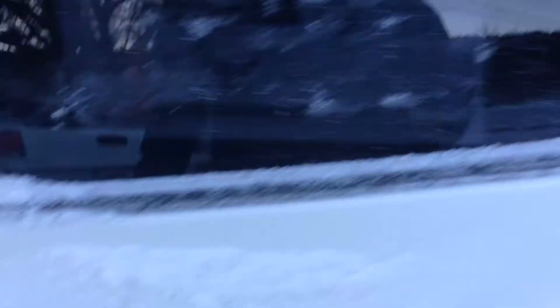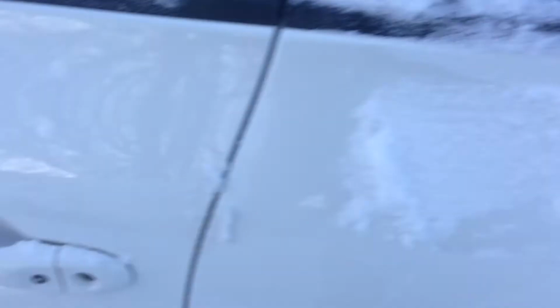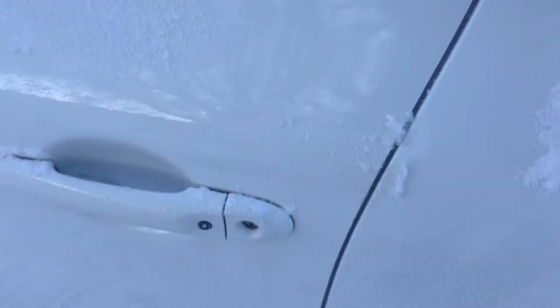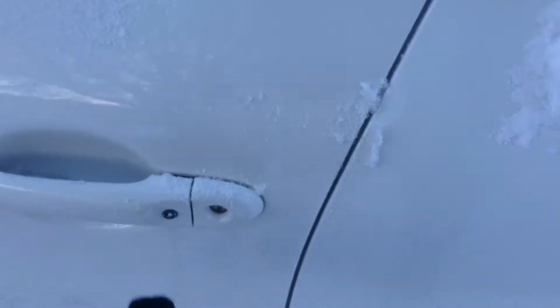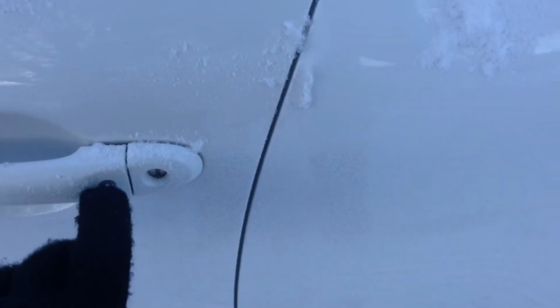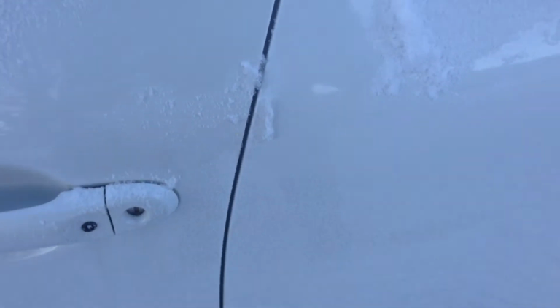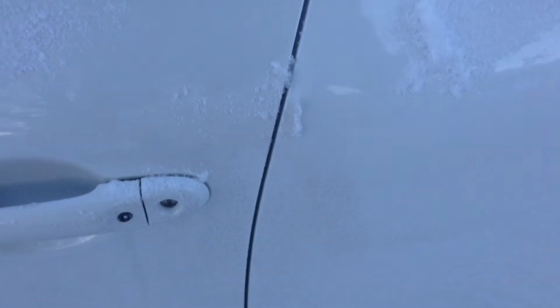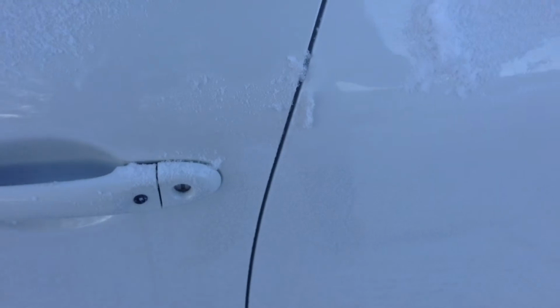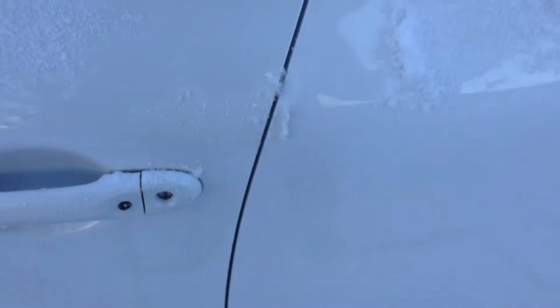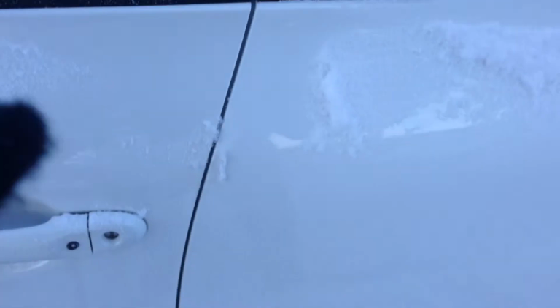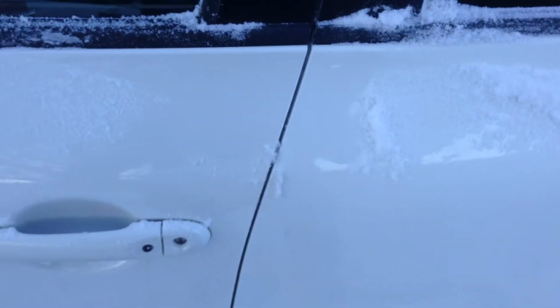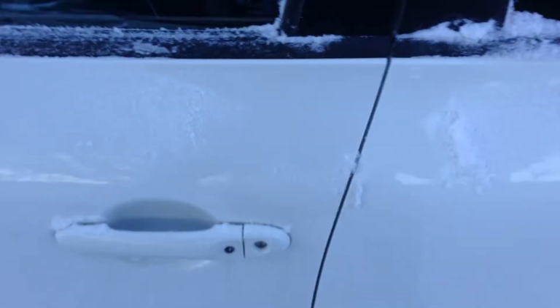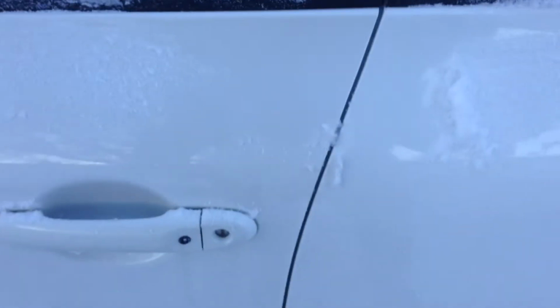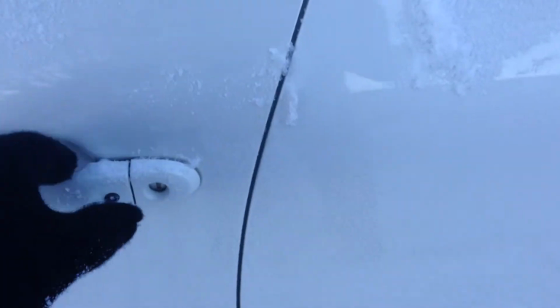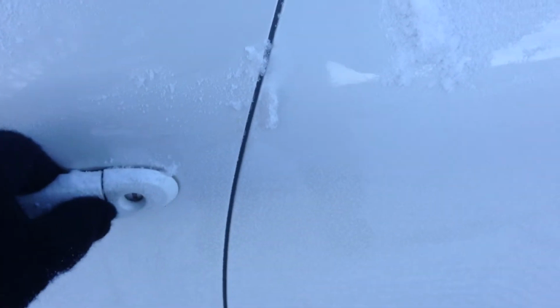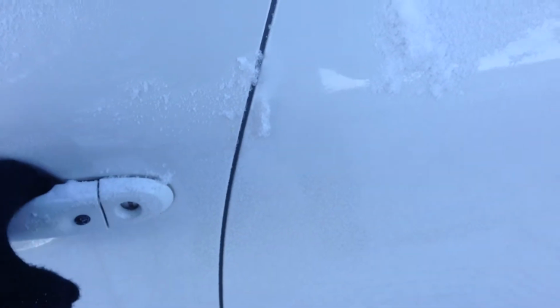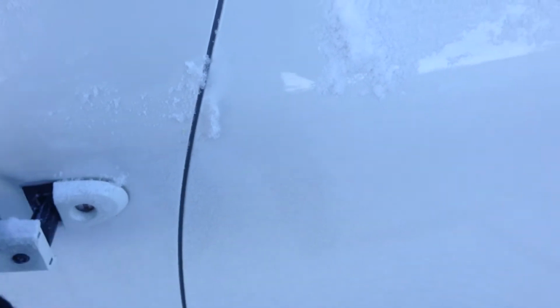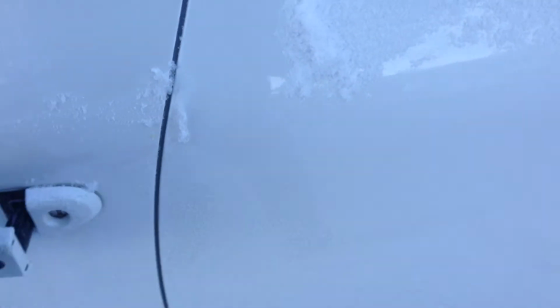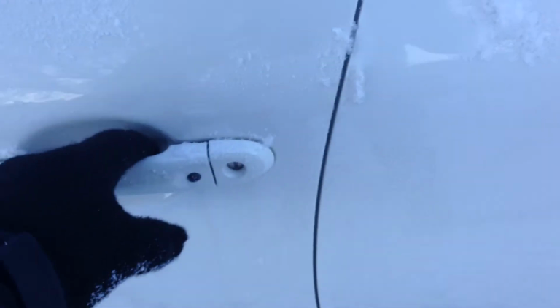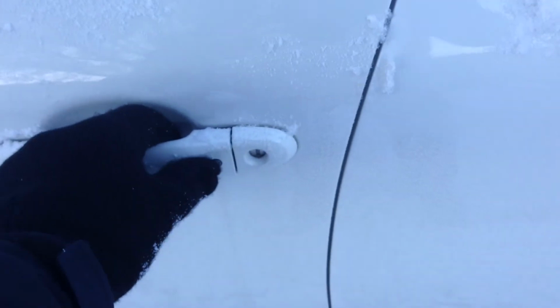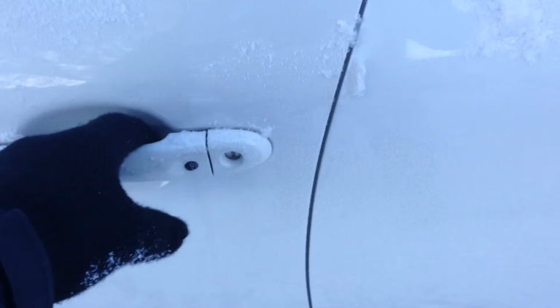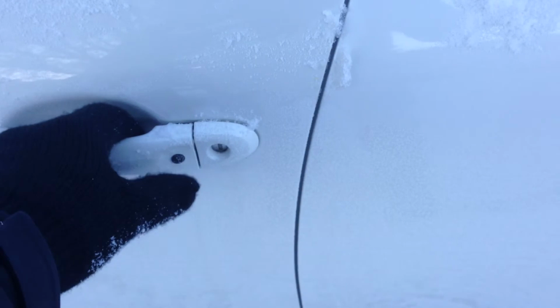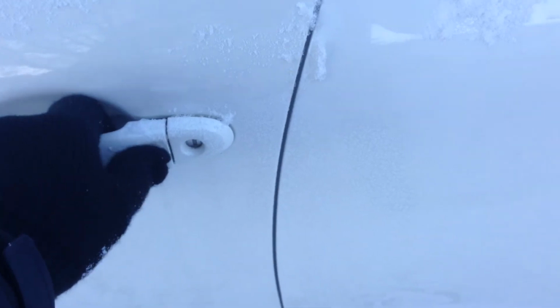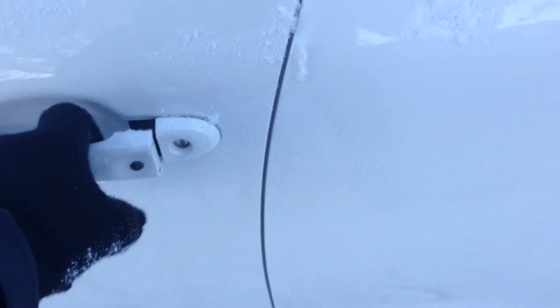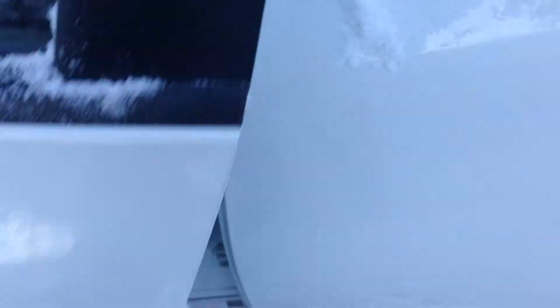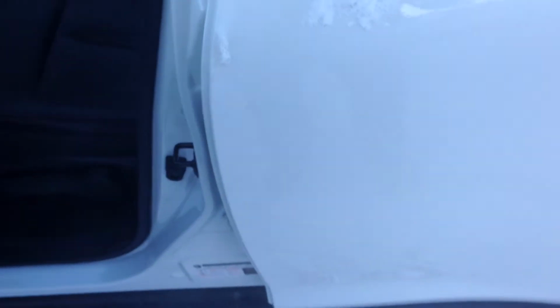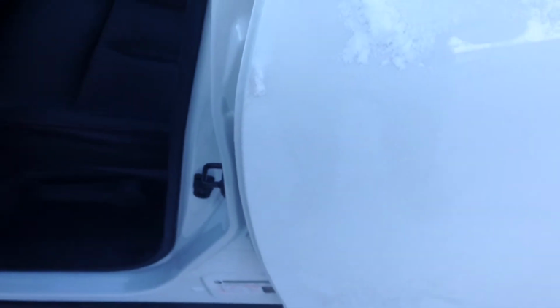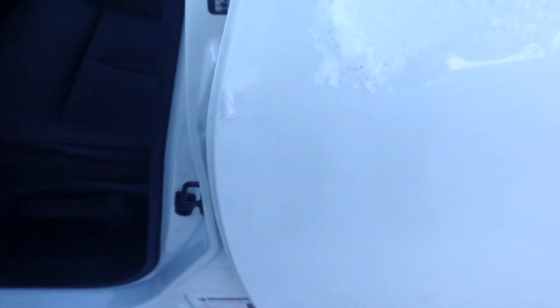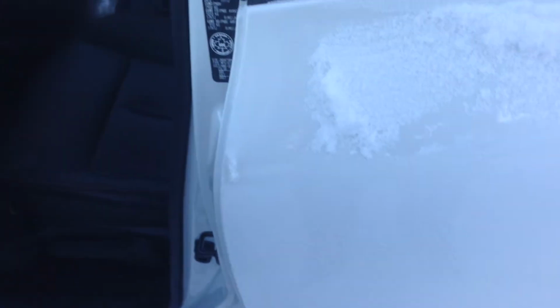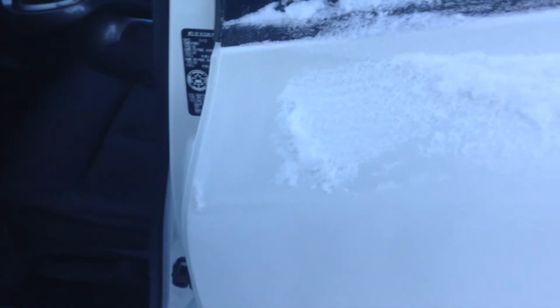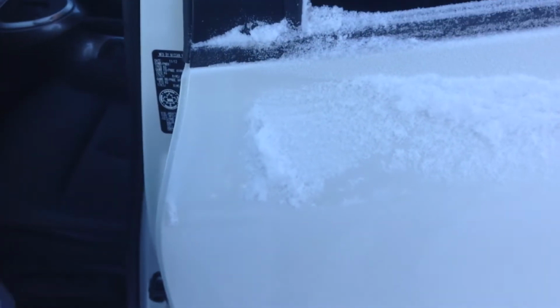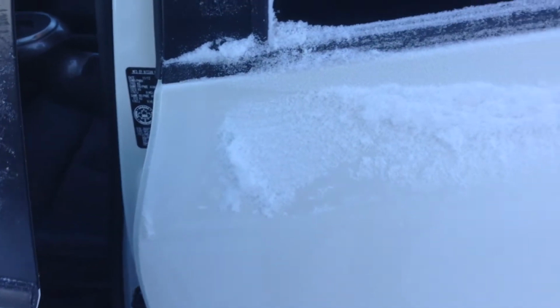This button here is actually for the intelligent key system. Push it — locks the entire car up. Push it again — unlocks. Nice thing is you can't lock your key in.